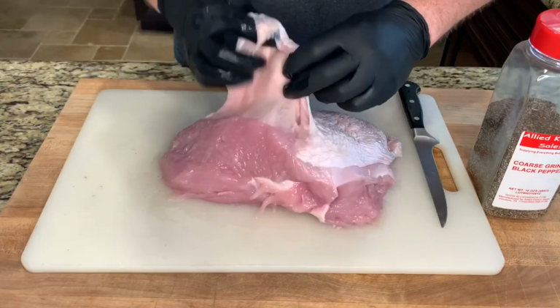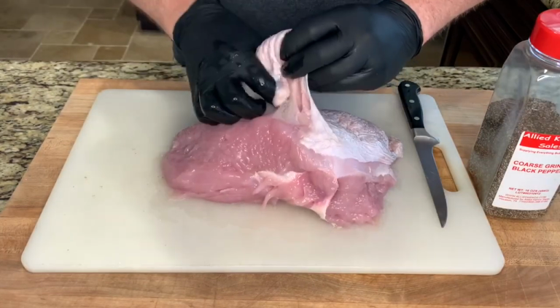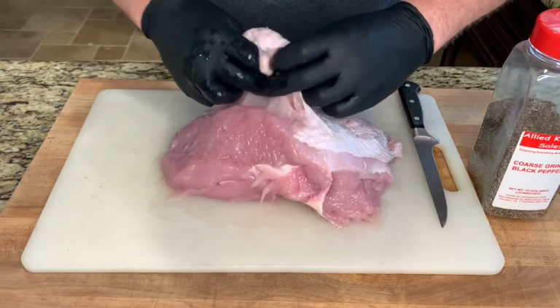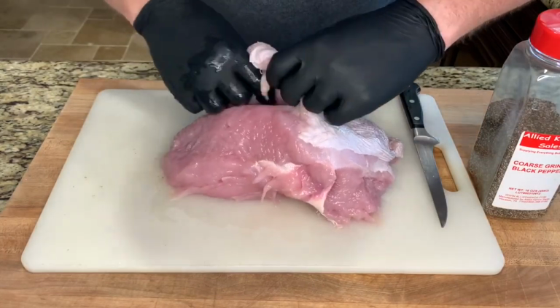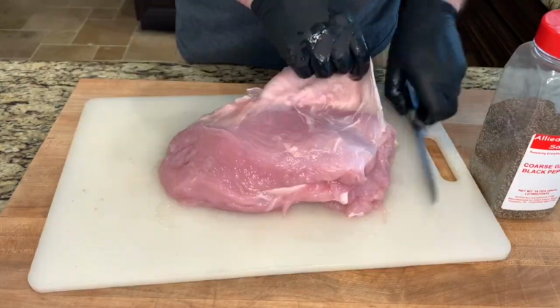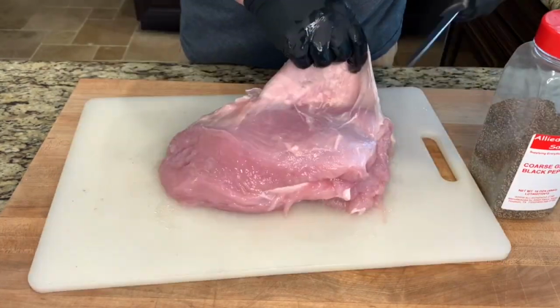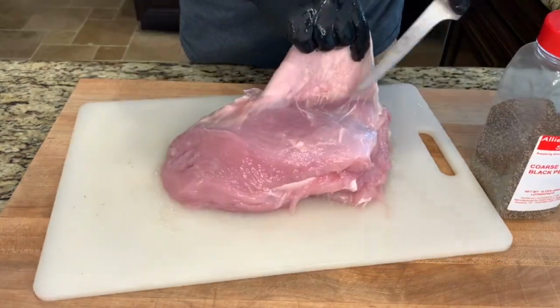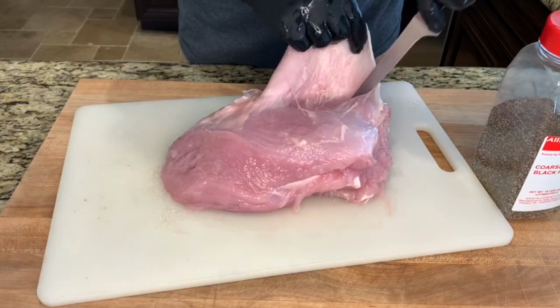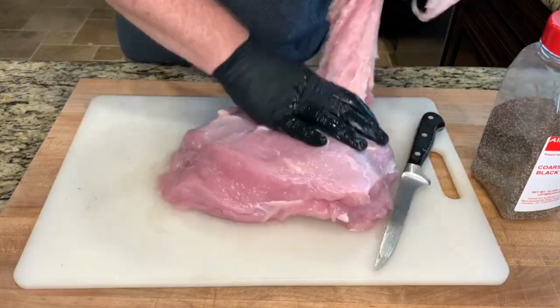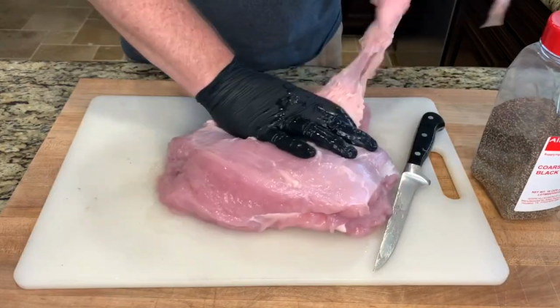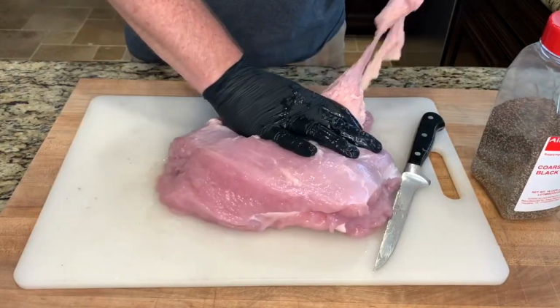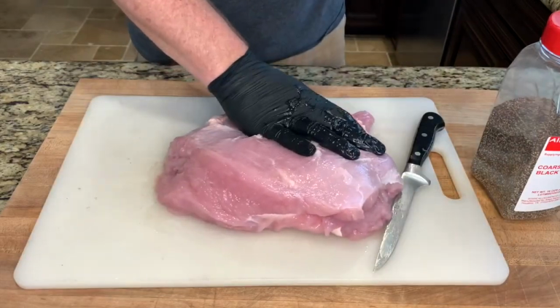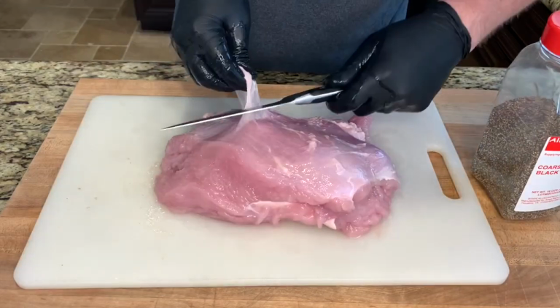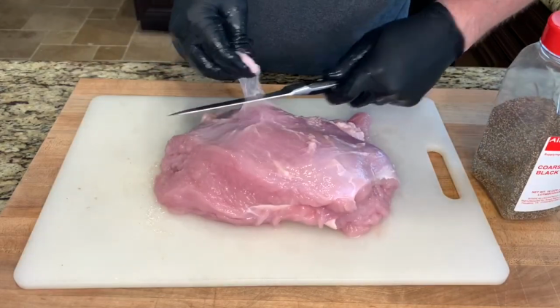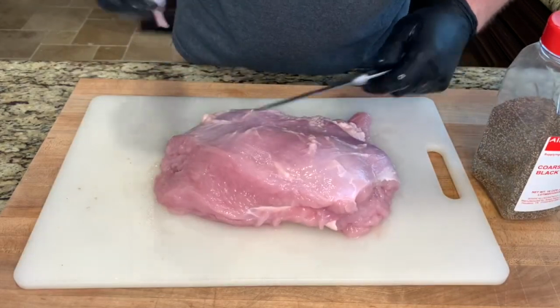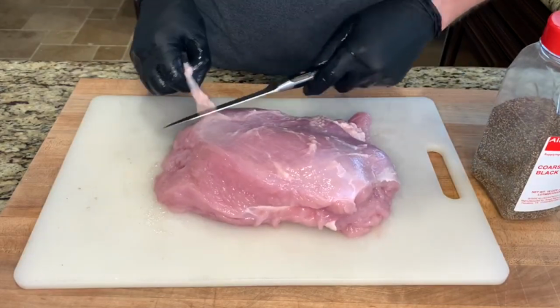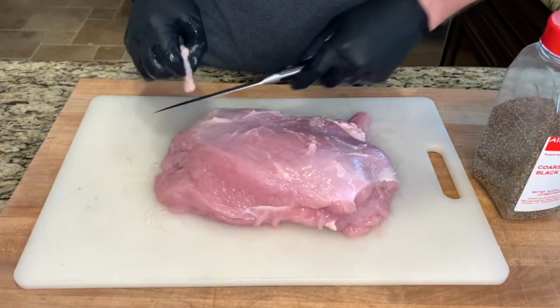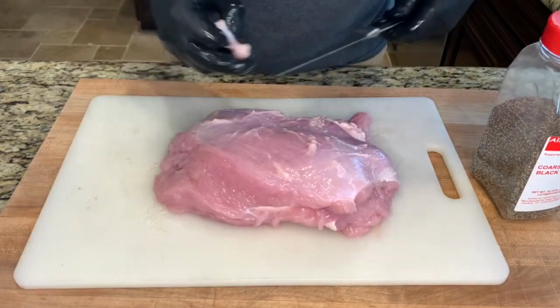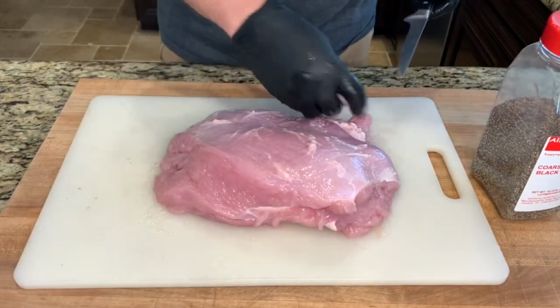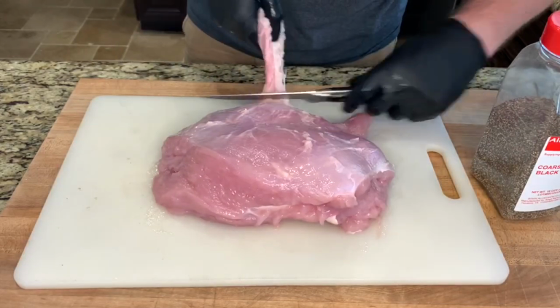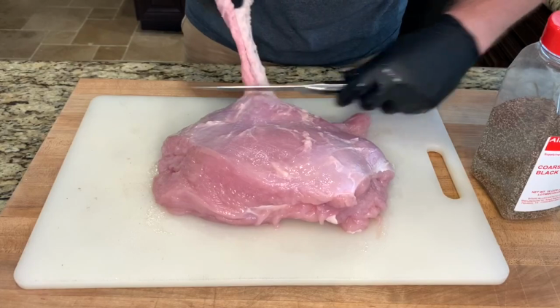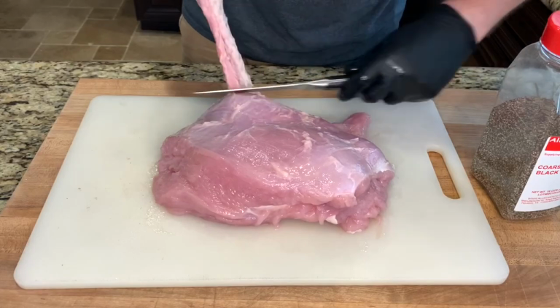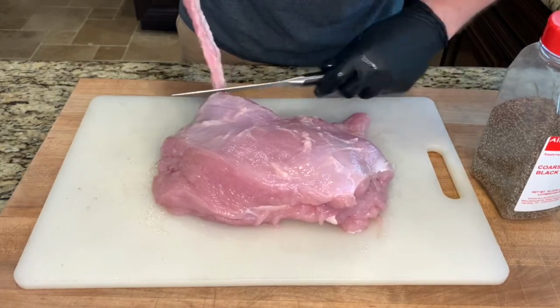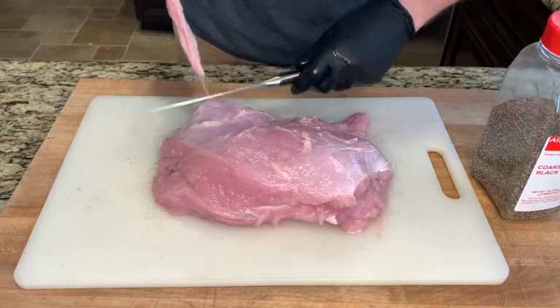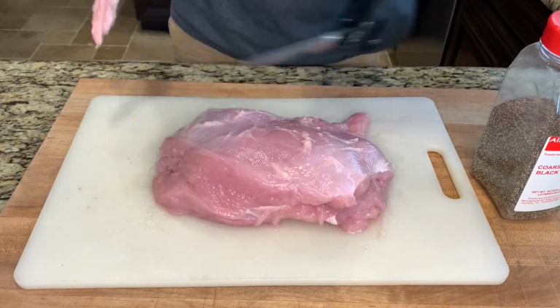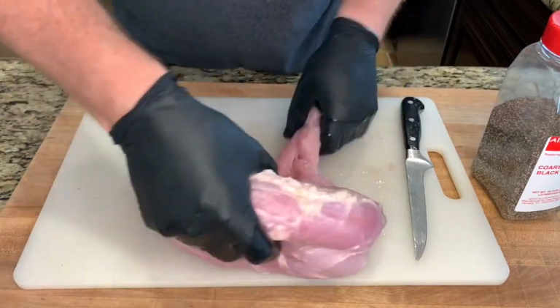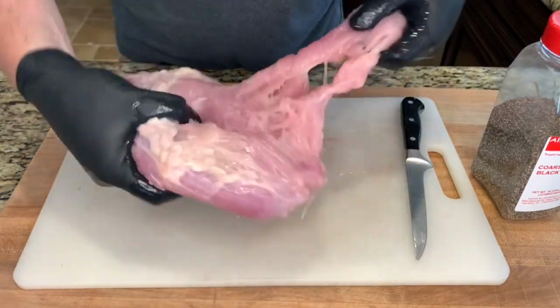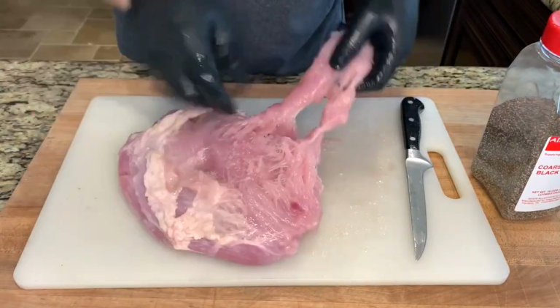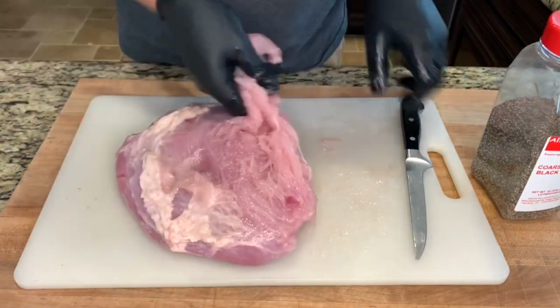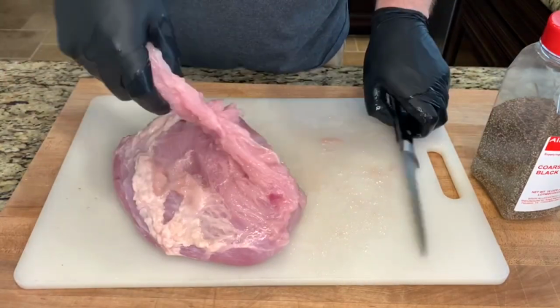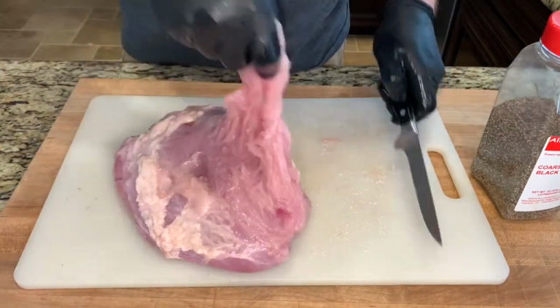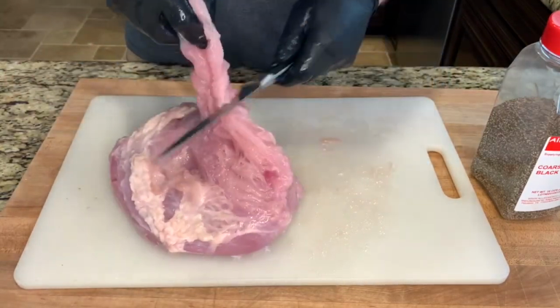You can leave the skin on, but it tends to get a little rubbery, so we're going to take it off. Just go around and remove any large pieces of fat or skin. We'll go ahead and cut off this mangled piece also.